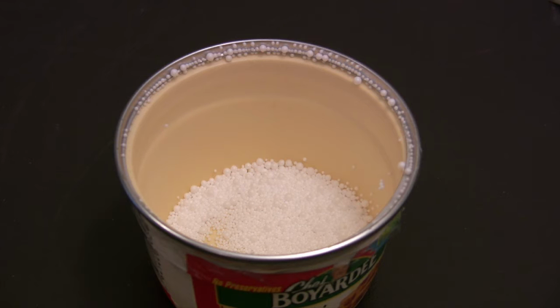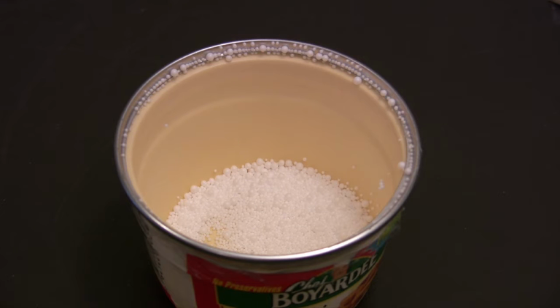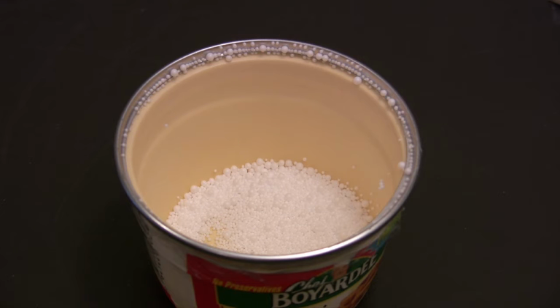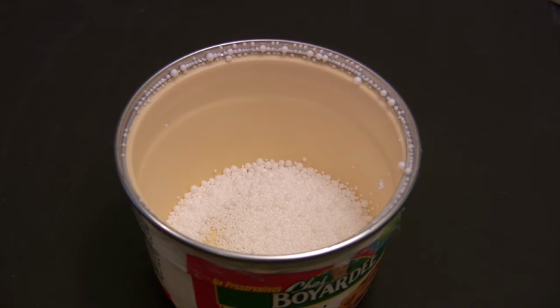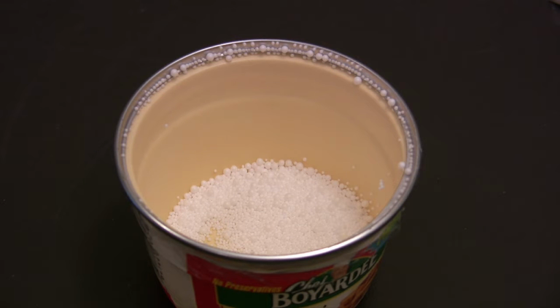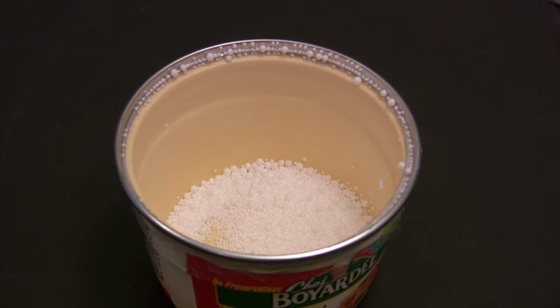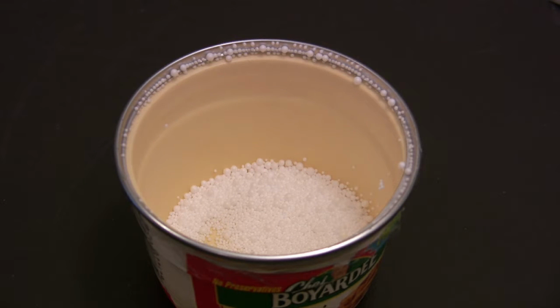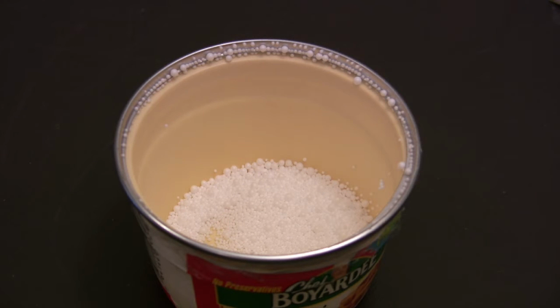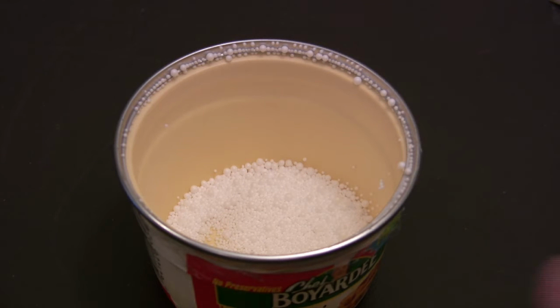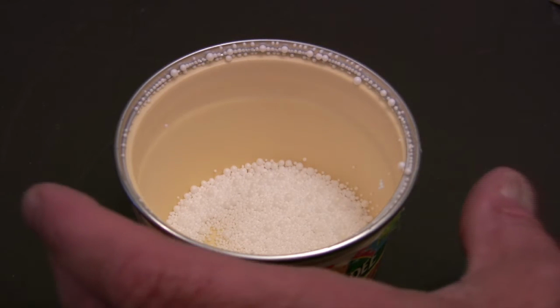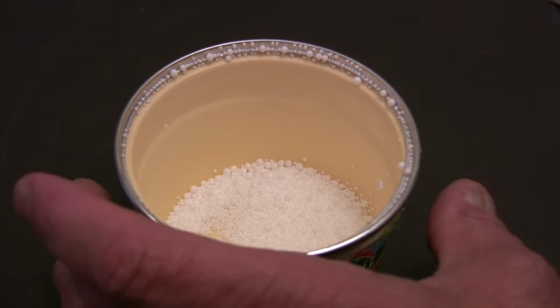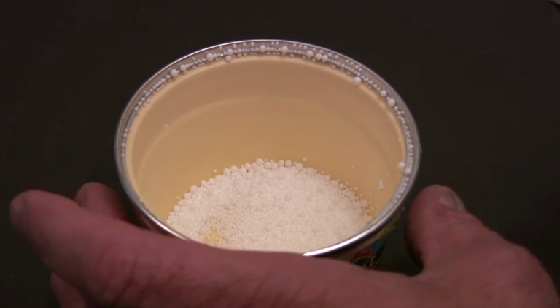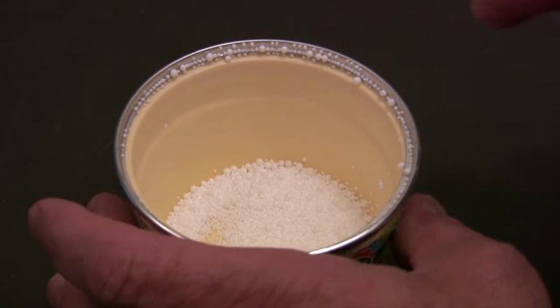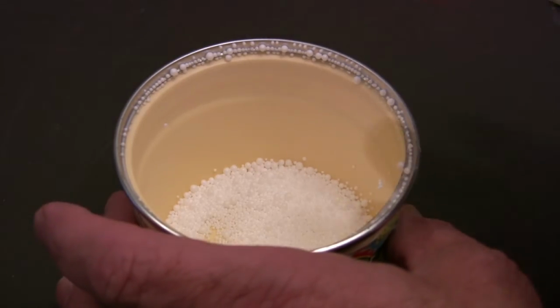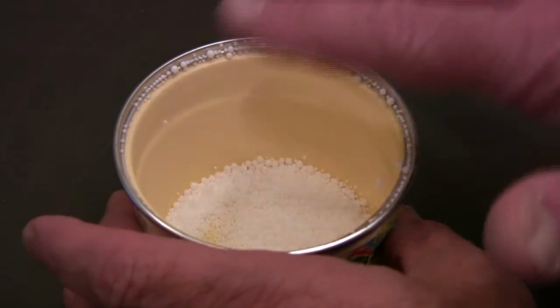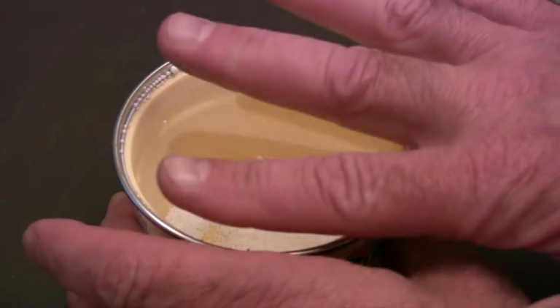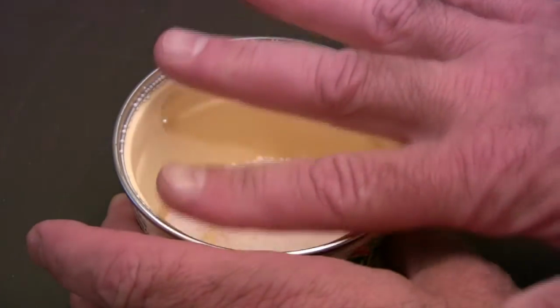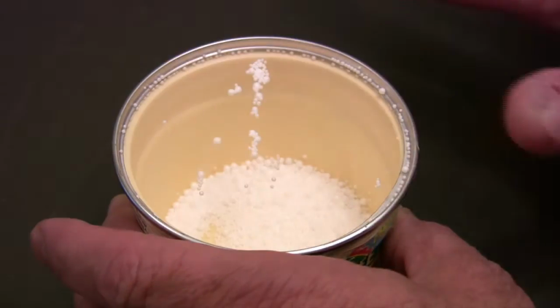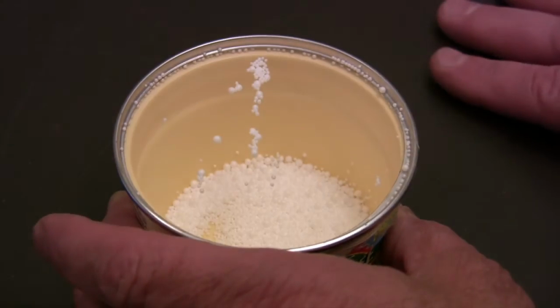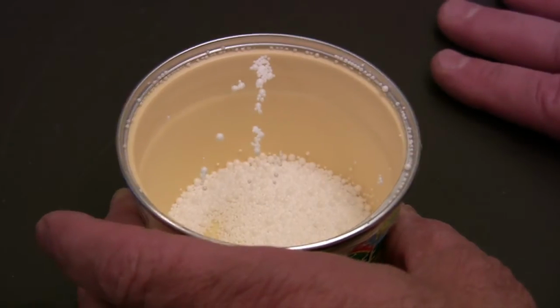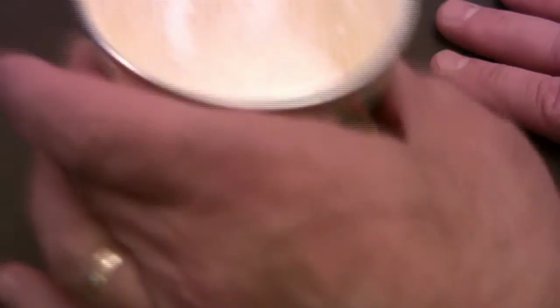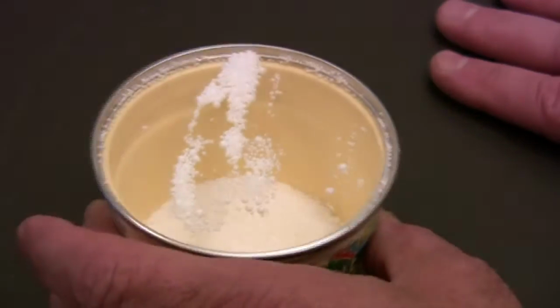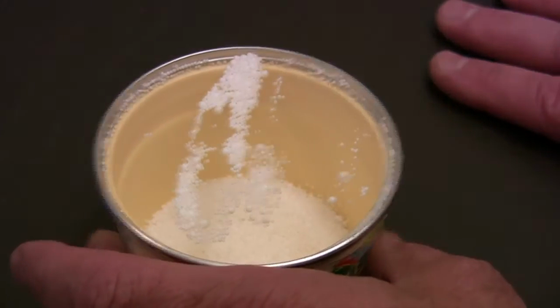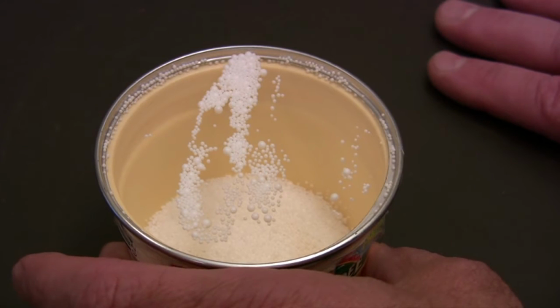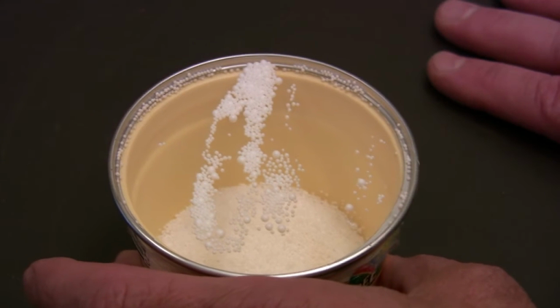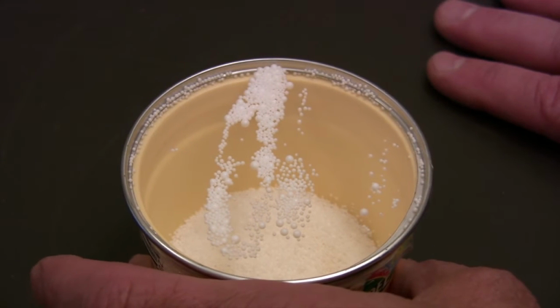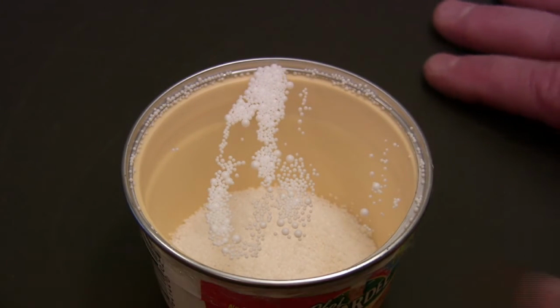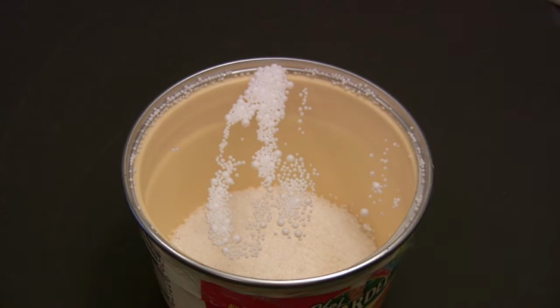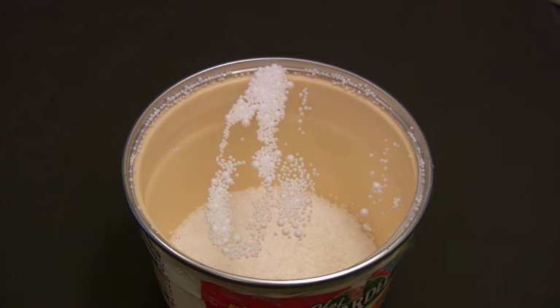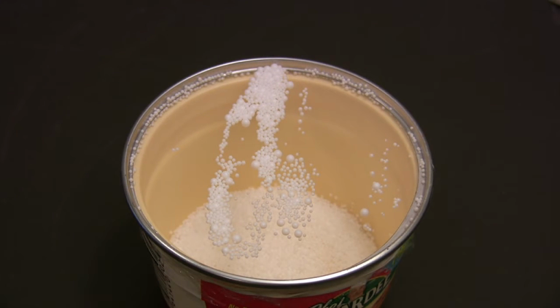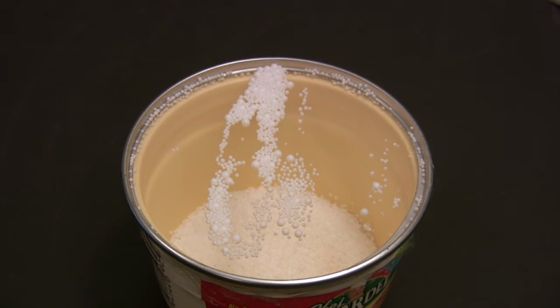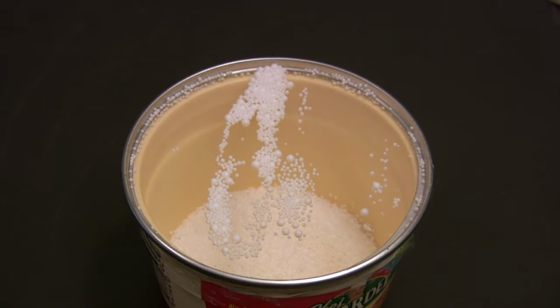Here's a video made by one of my readers. In this video, they use the same bowl and polystyrene, swipe the finger across the top of the plastic, shake it, and you see the polystyrene stick to the plastic via static.